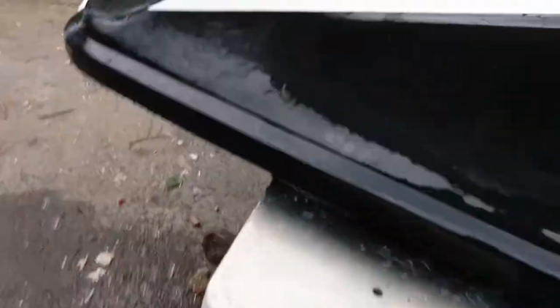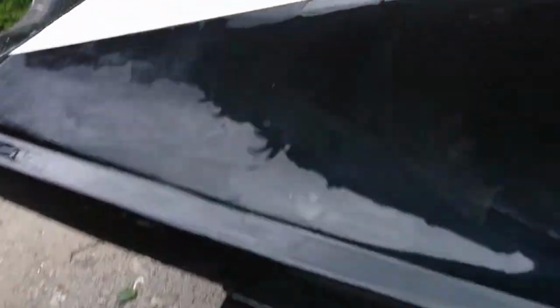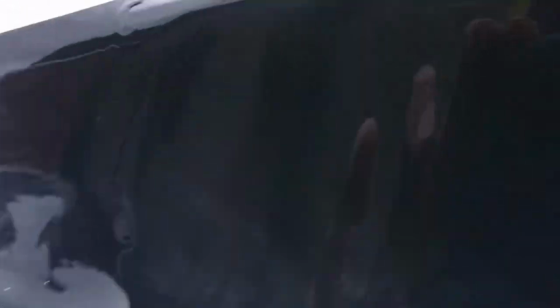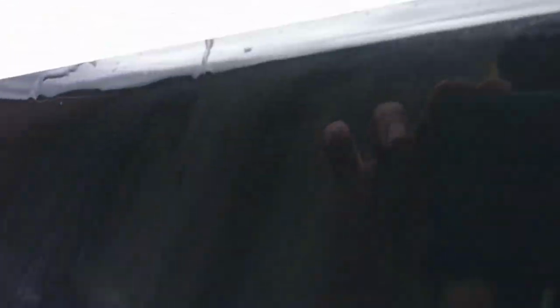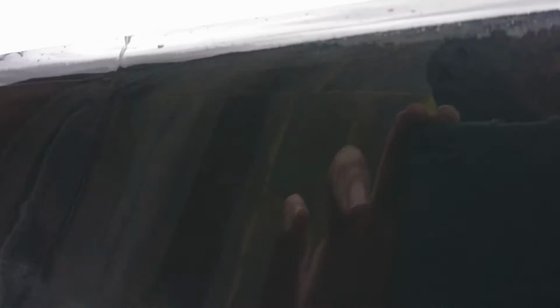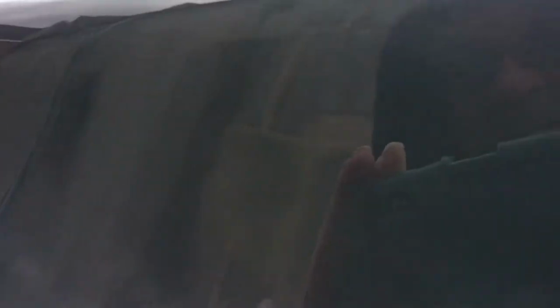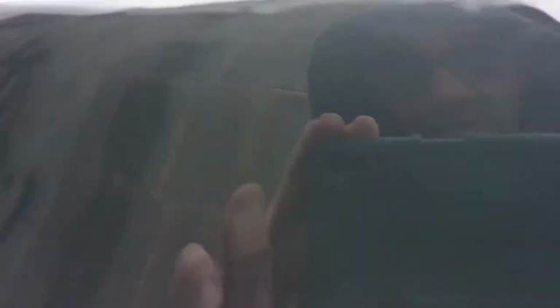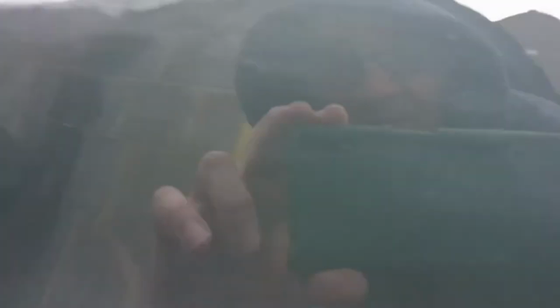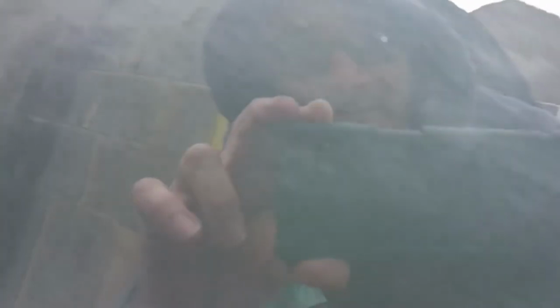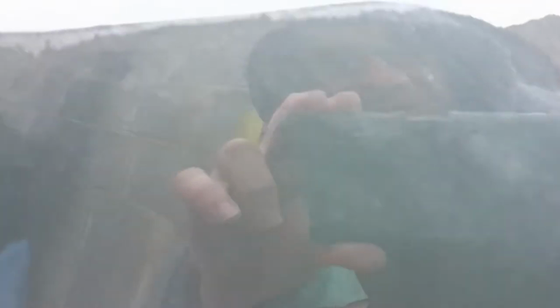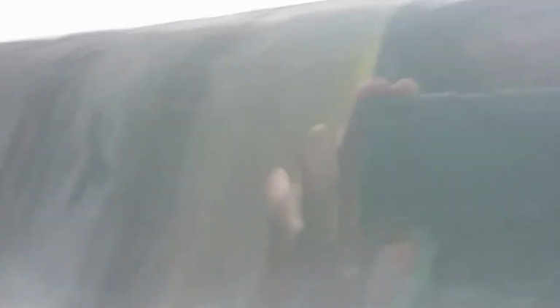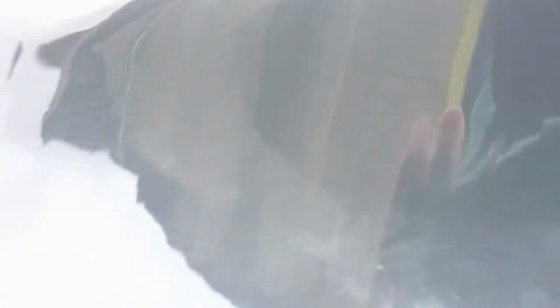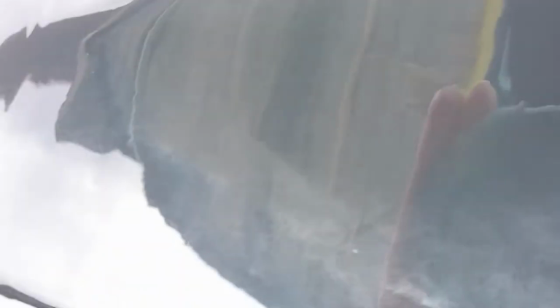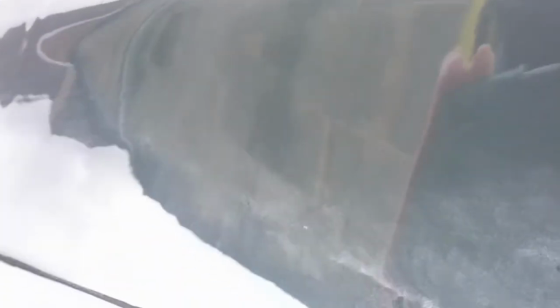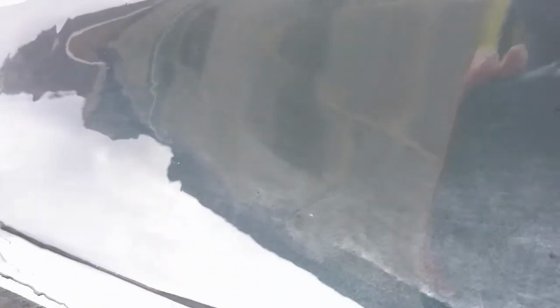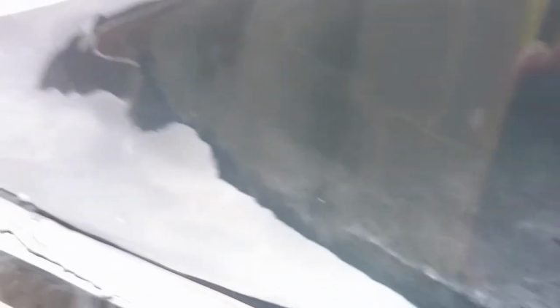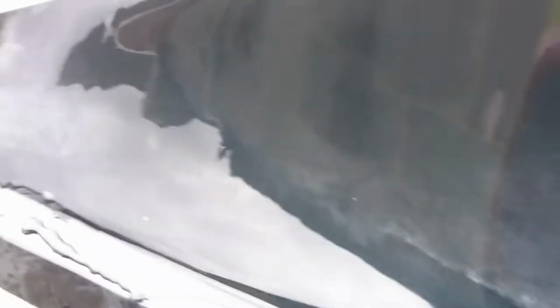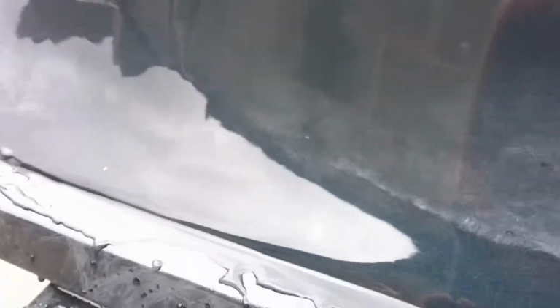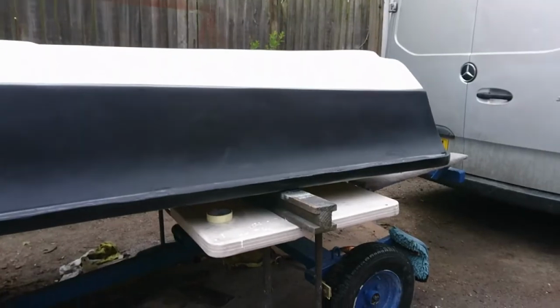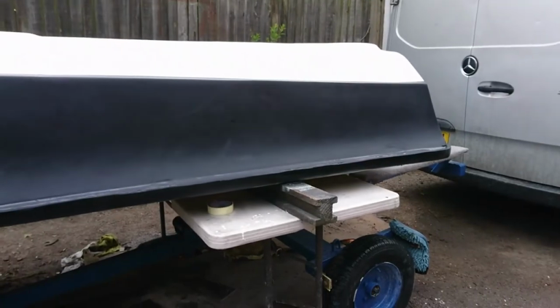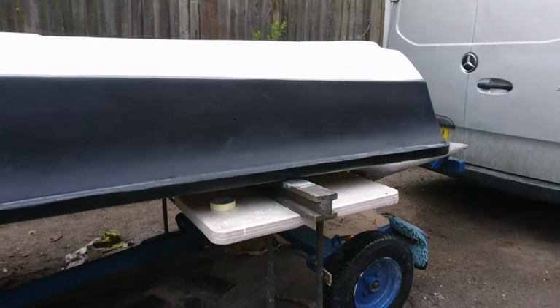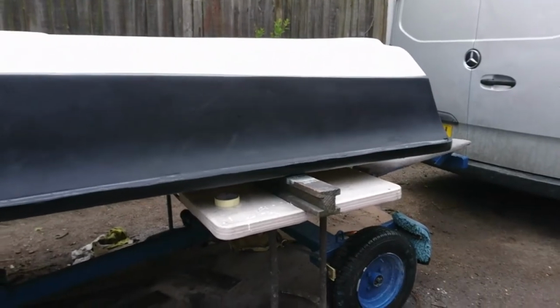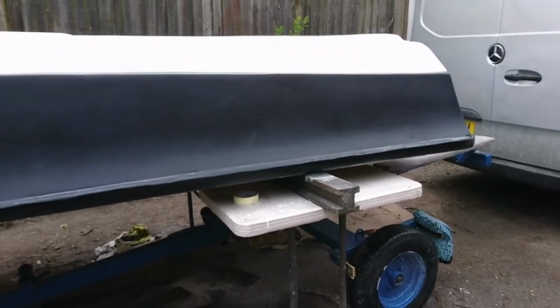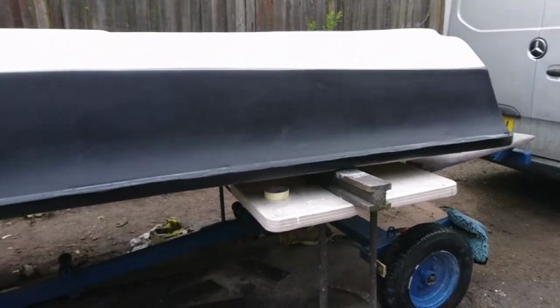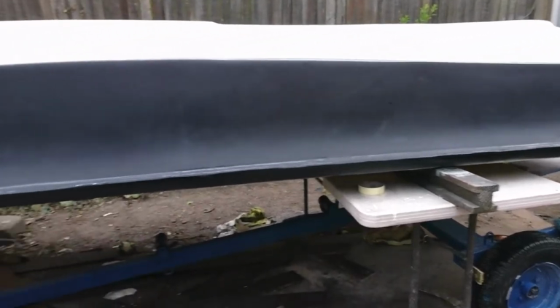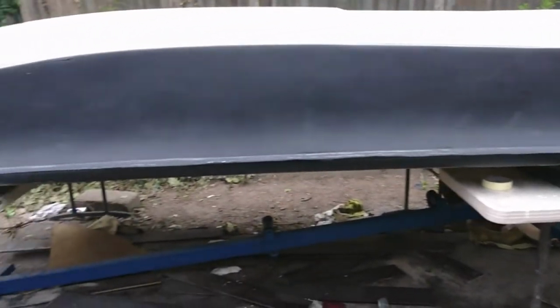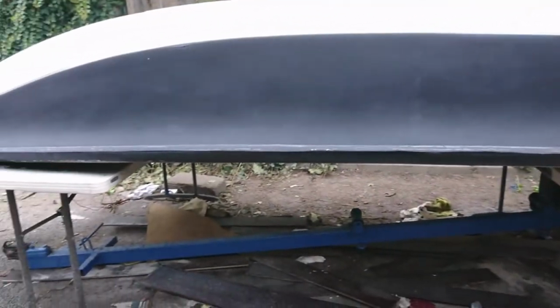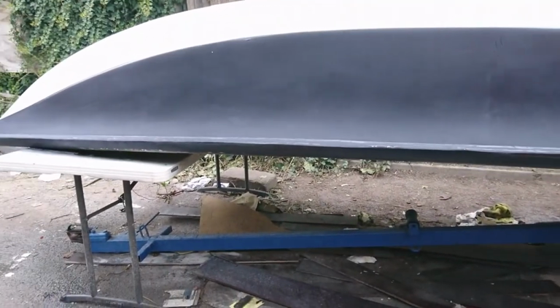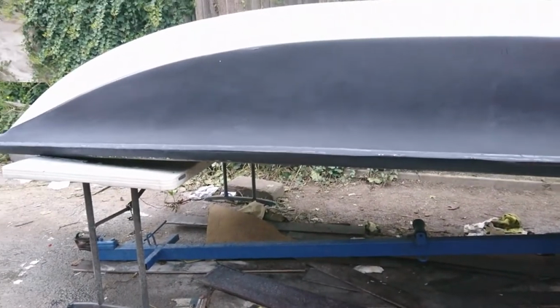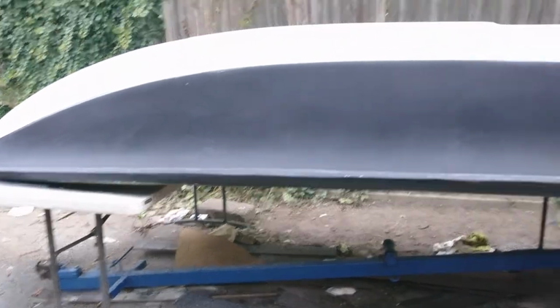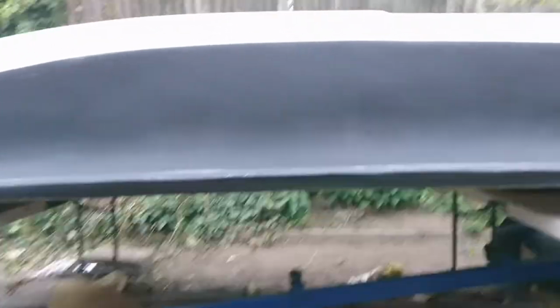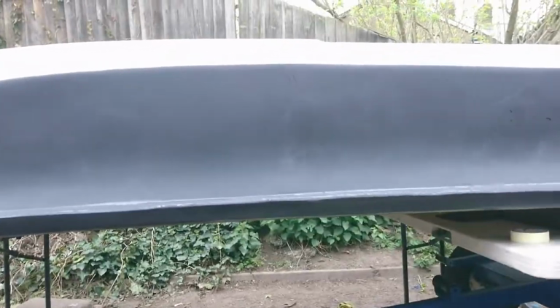Doing that as you can see - straight away it doesn't take long, it flats down really nice. I'll see you when I polish. We've done the flatting down, that's it all flat - hence no shine. I think we can see a bit different from down here.